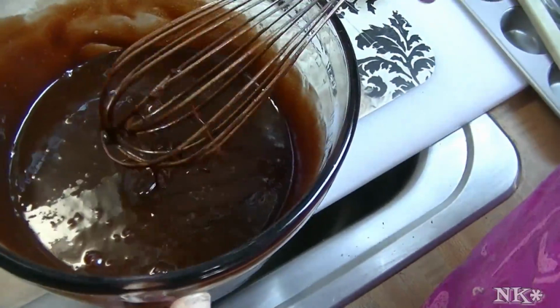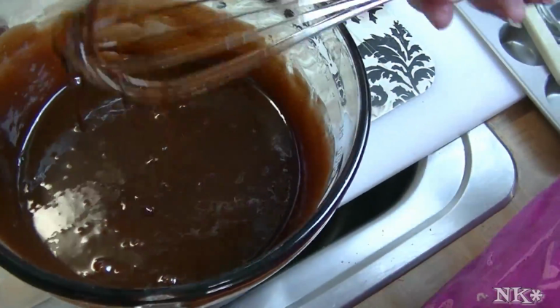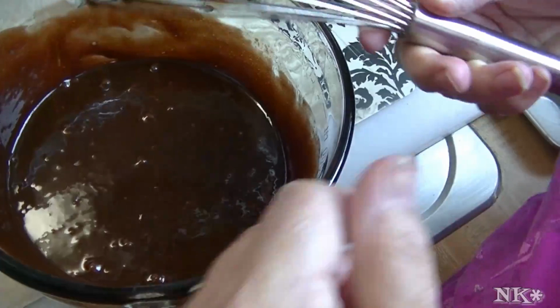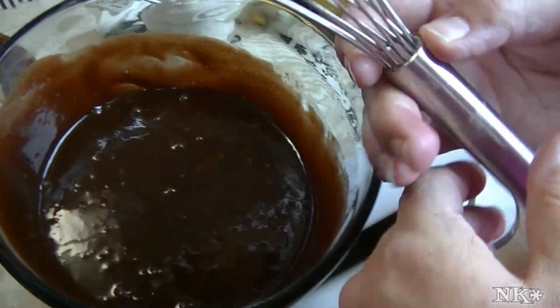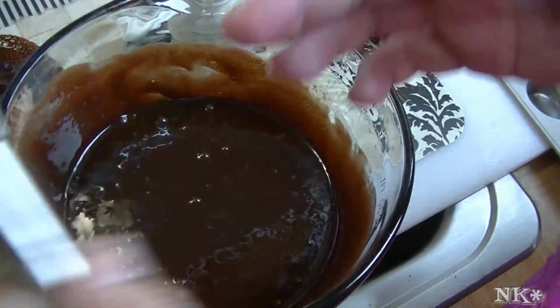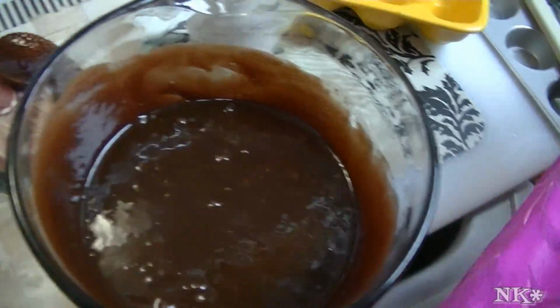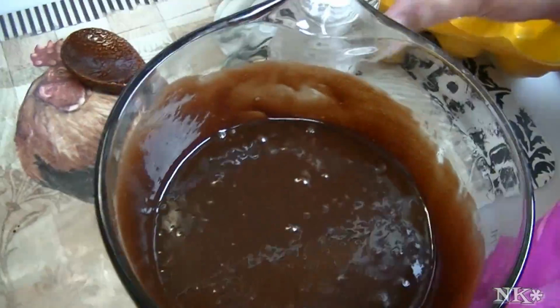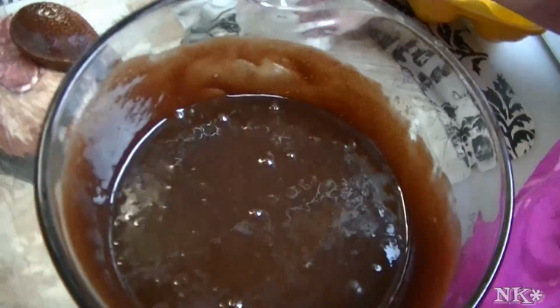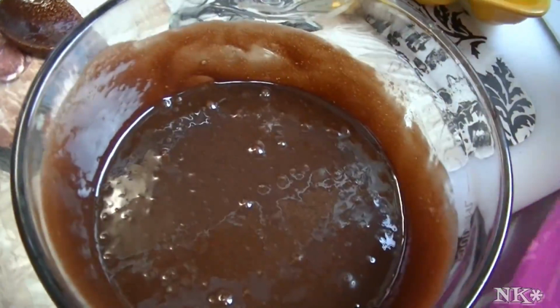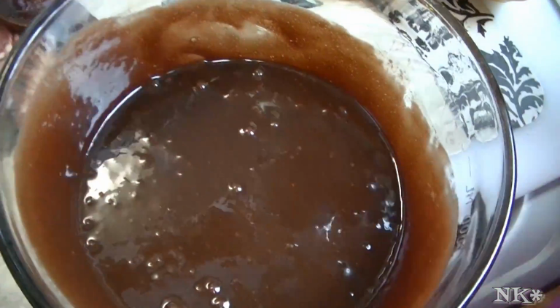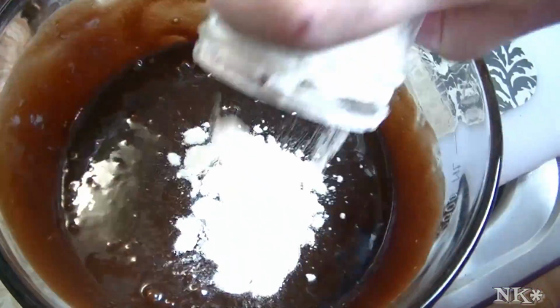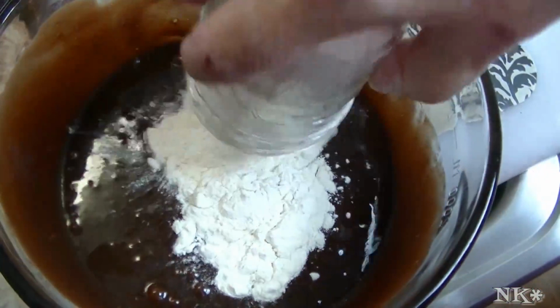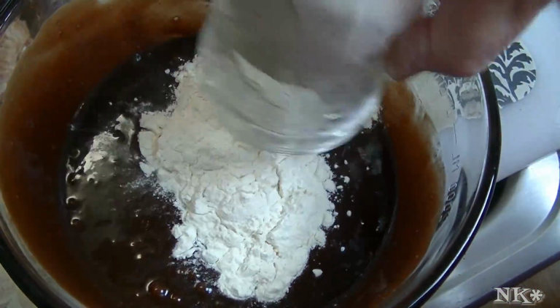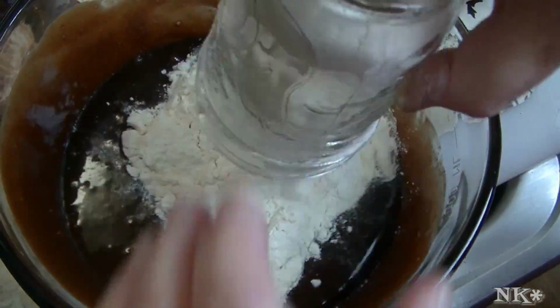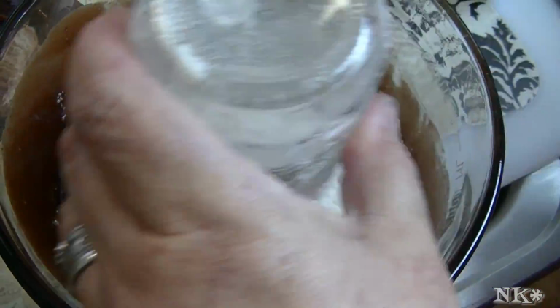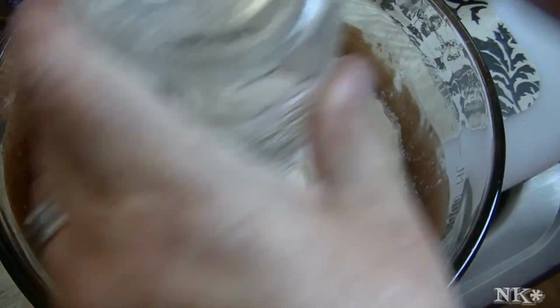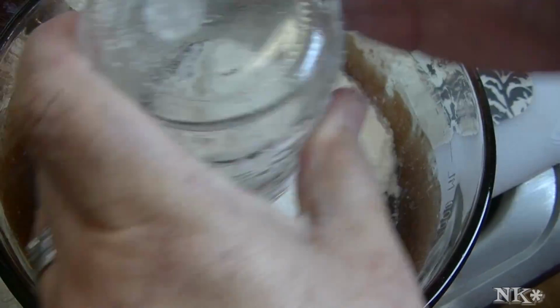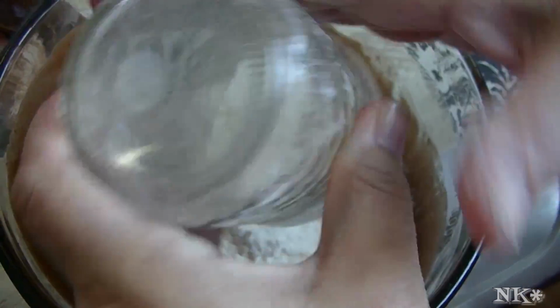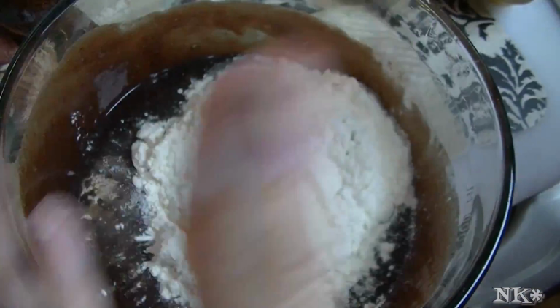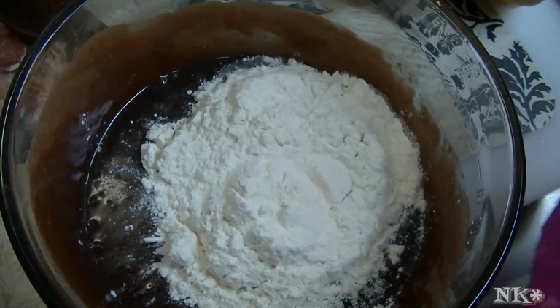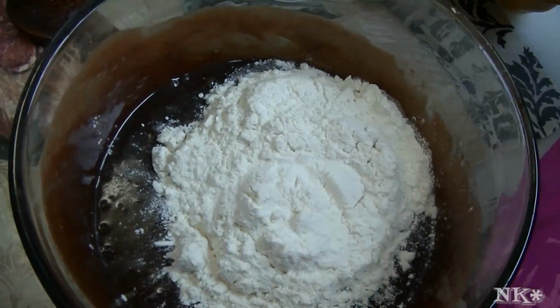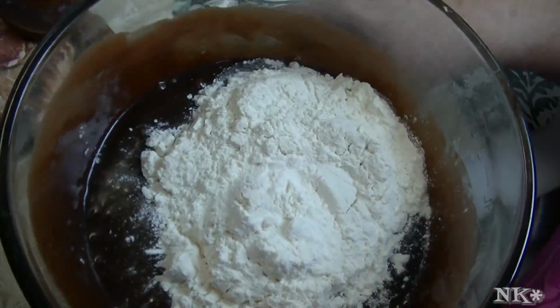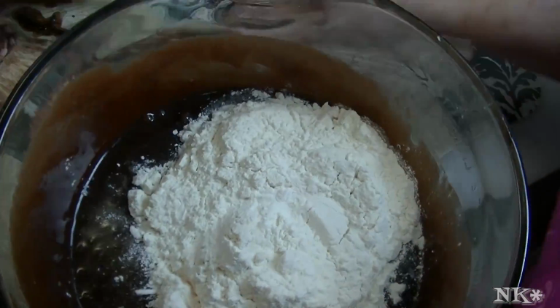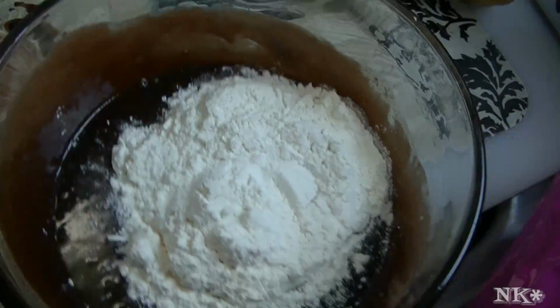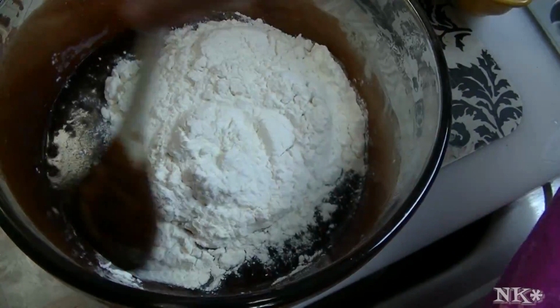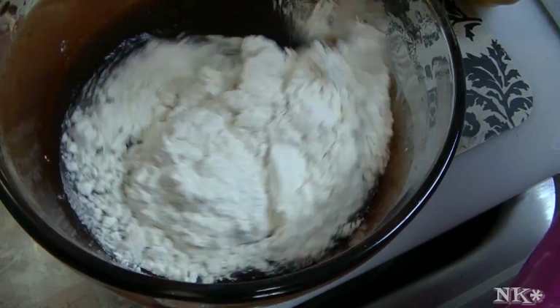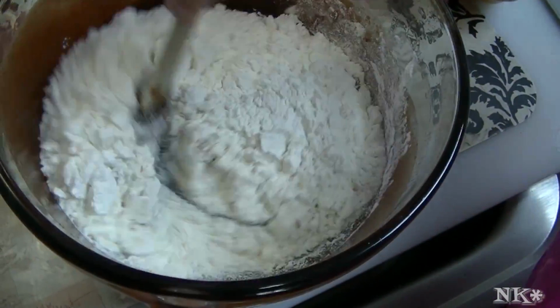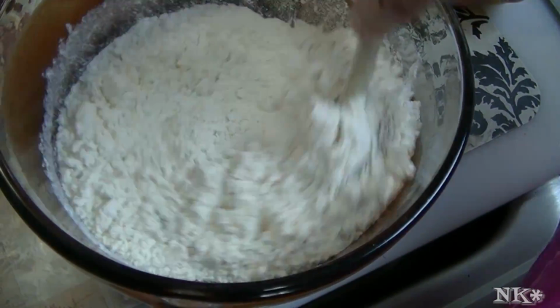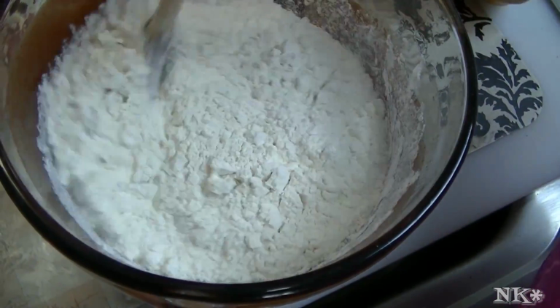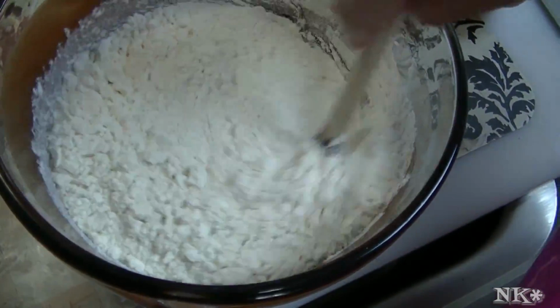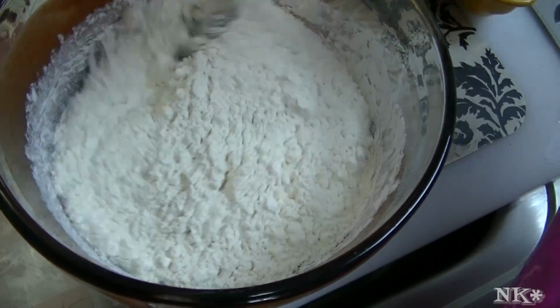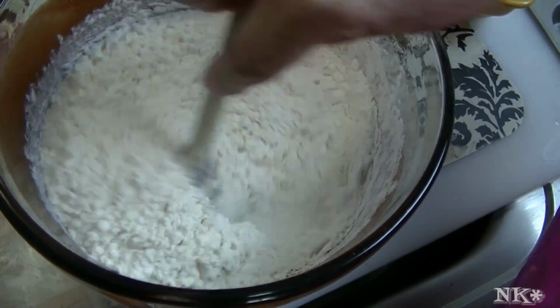Now I'm going to ditch the whisk, toss in our one cup of flour, go back to my spoon, and stir this in.